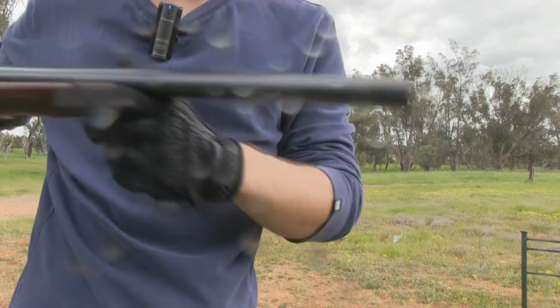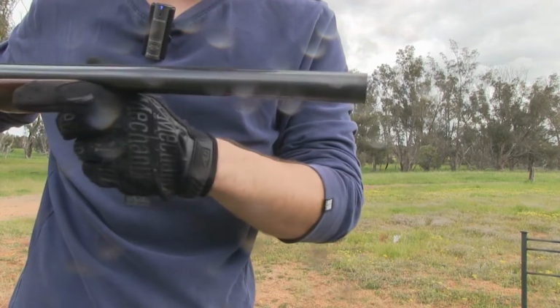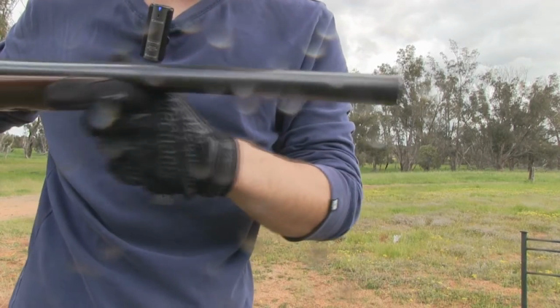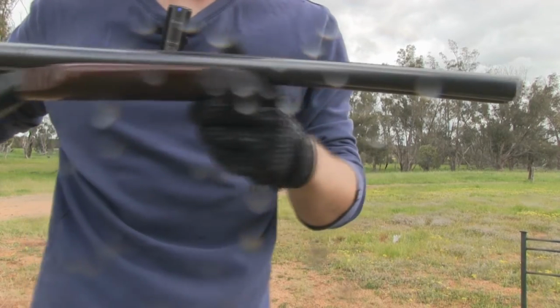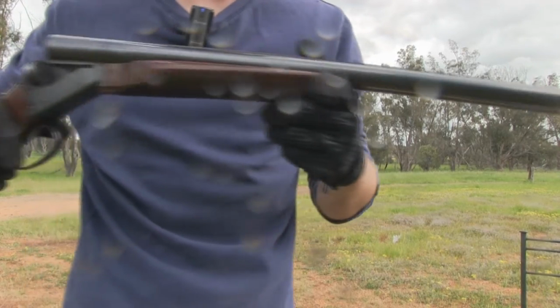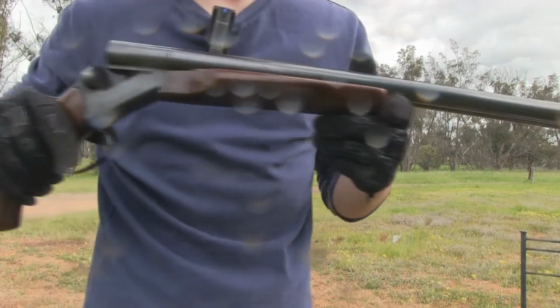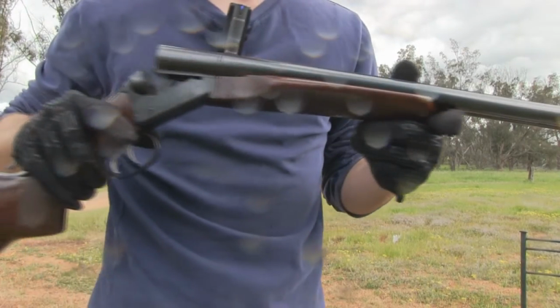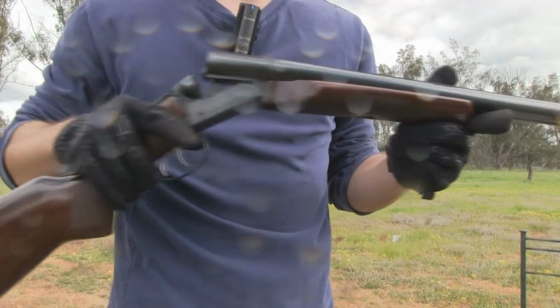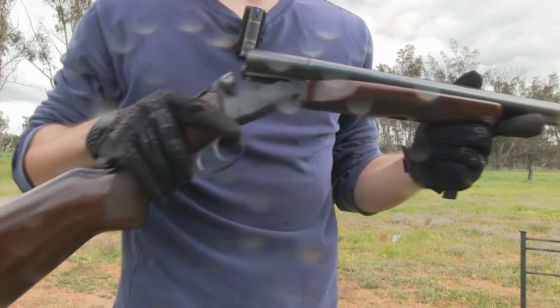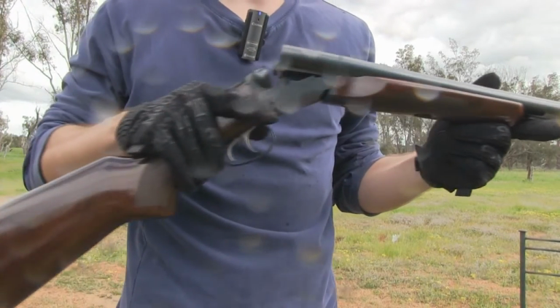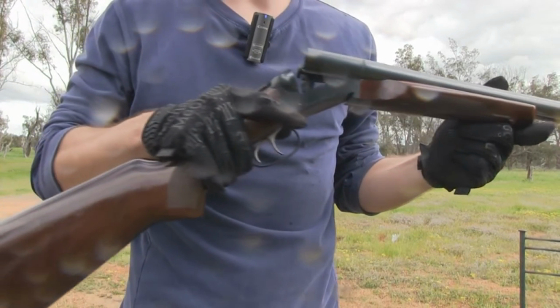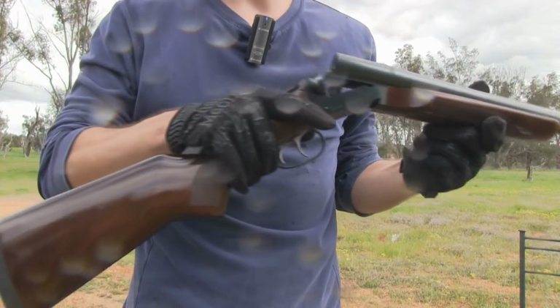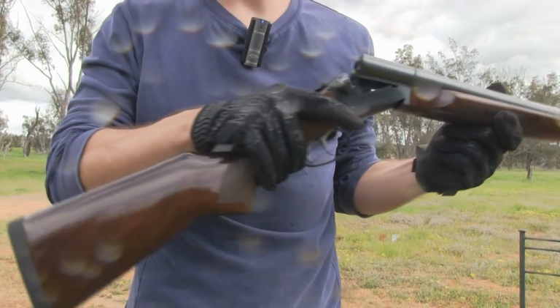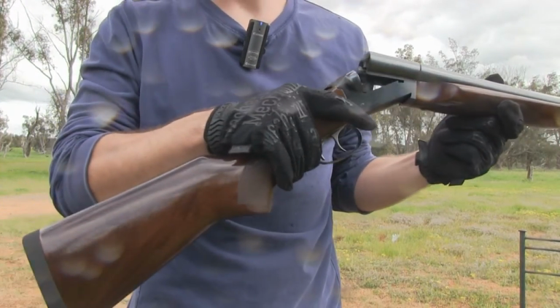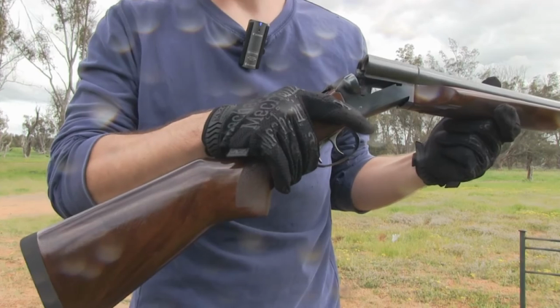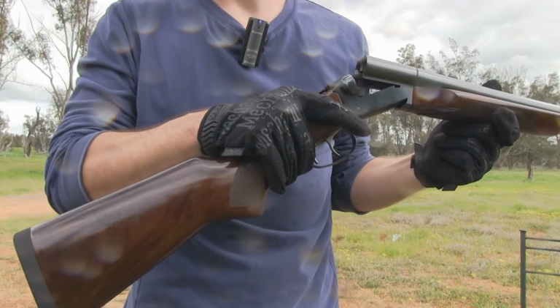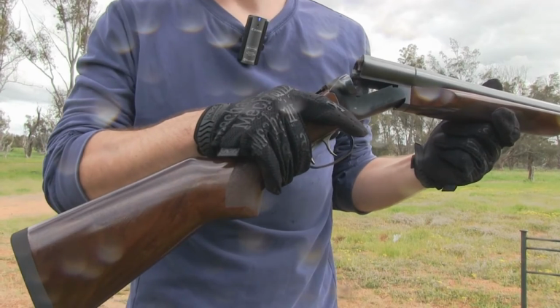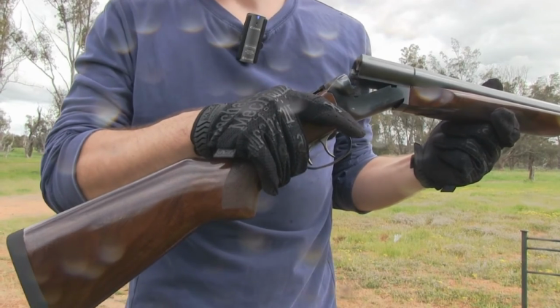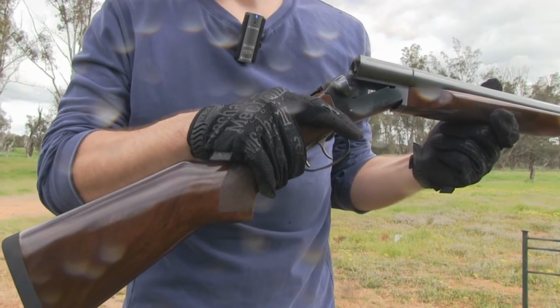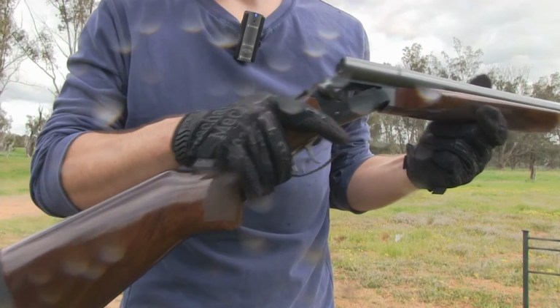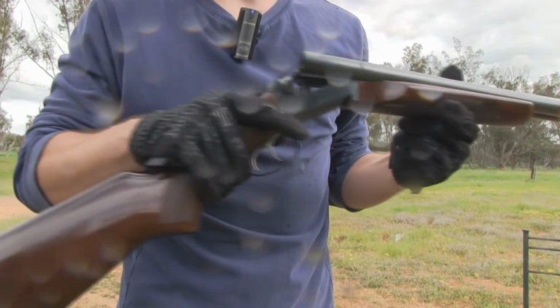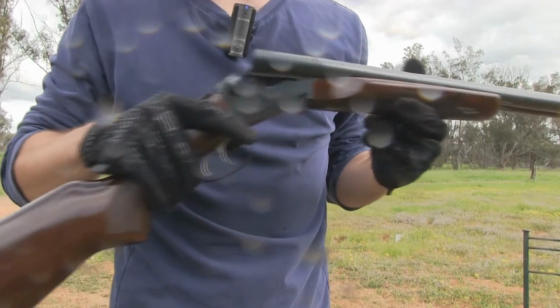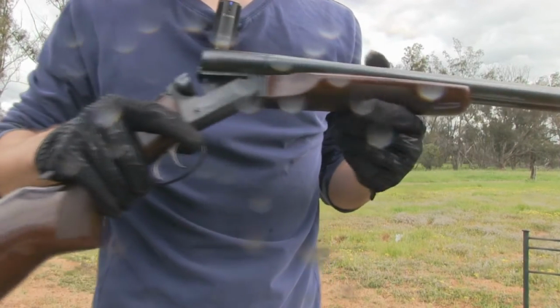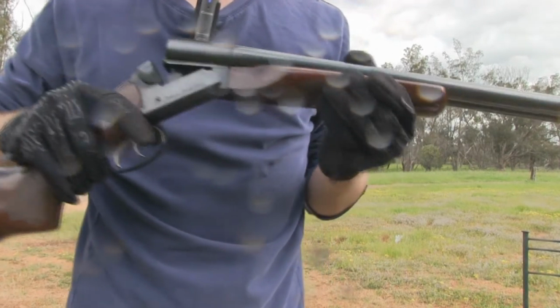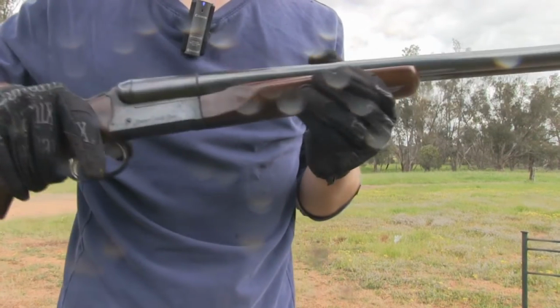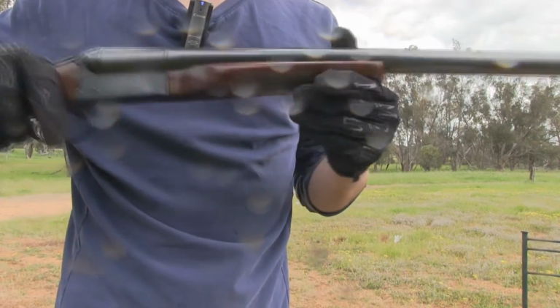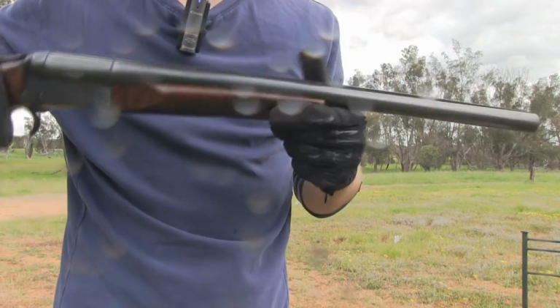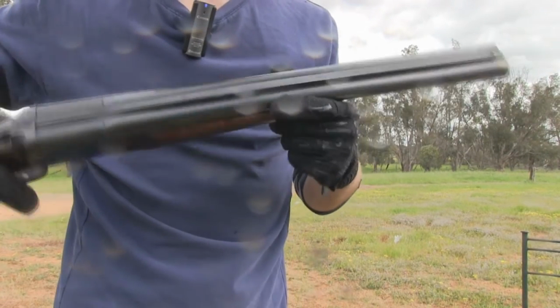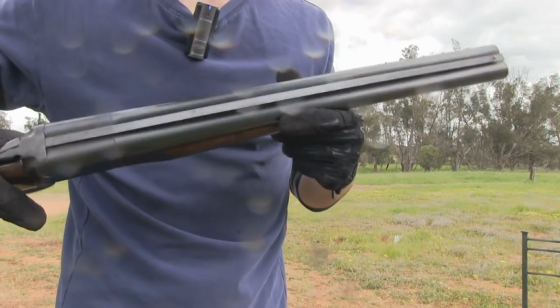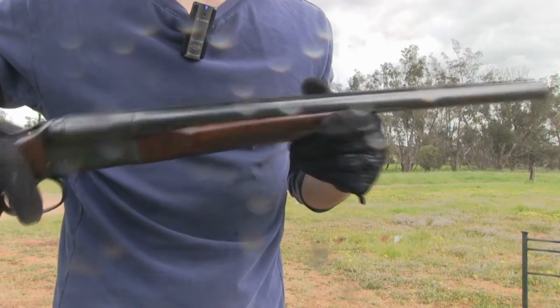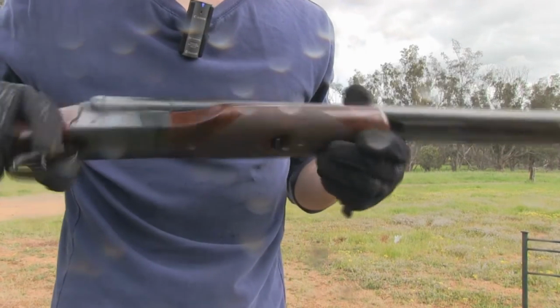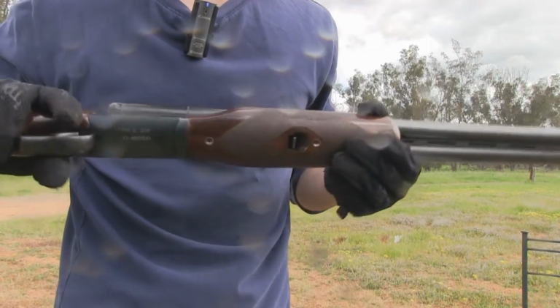It's a great gun so far. I've shot it — about 50 rounds through it so far. It's good fun.